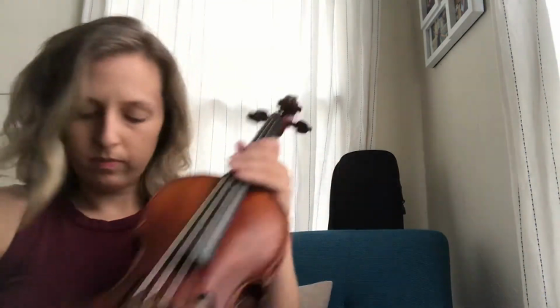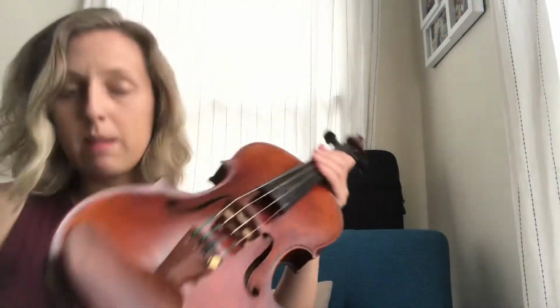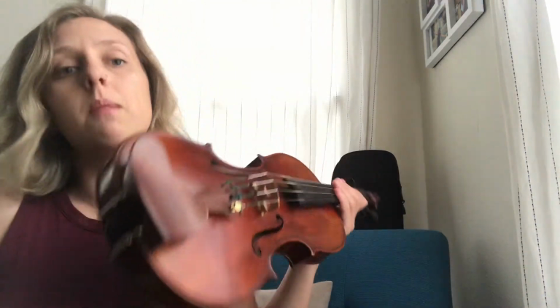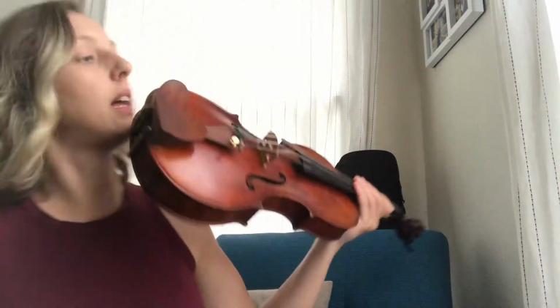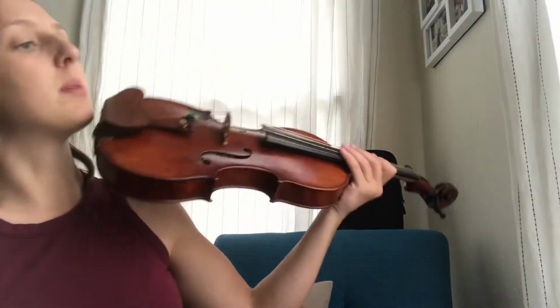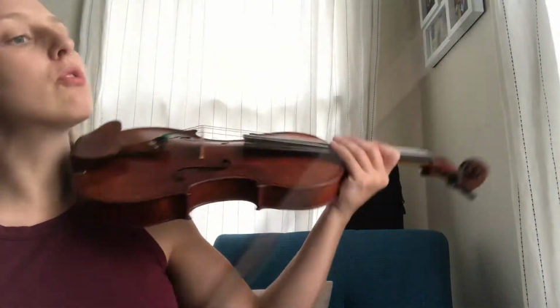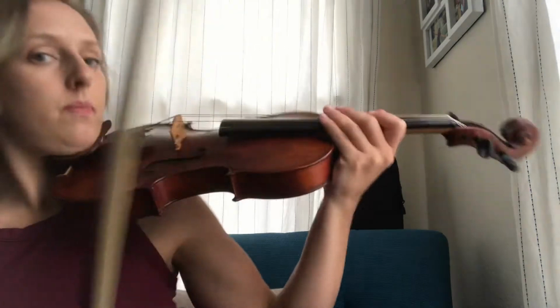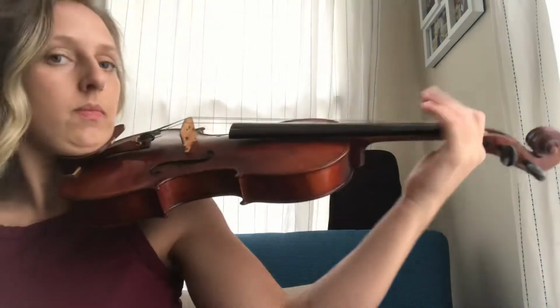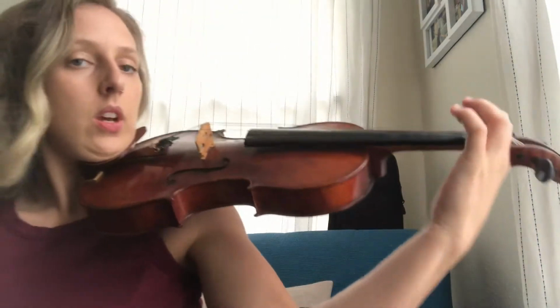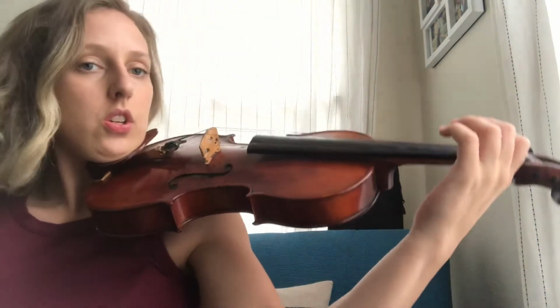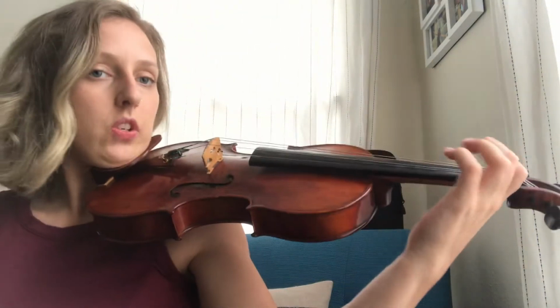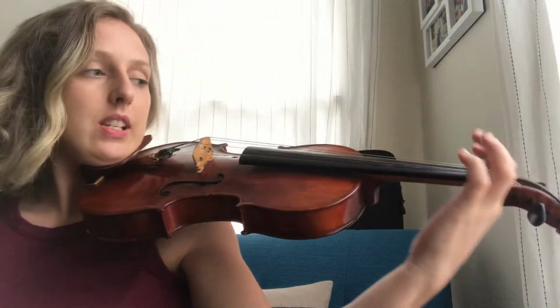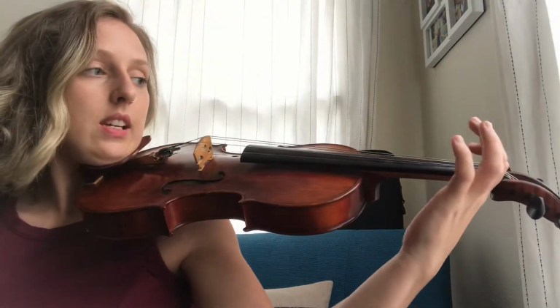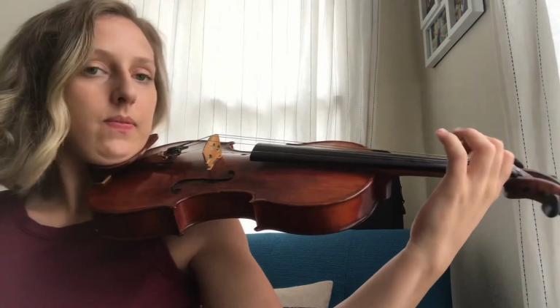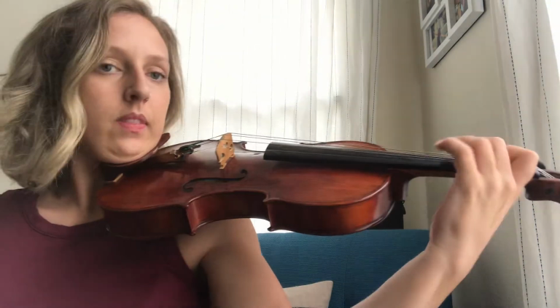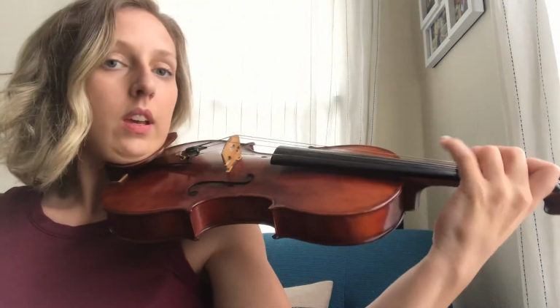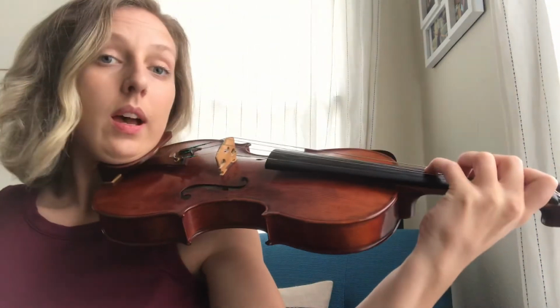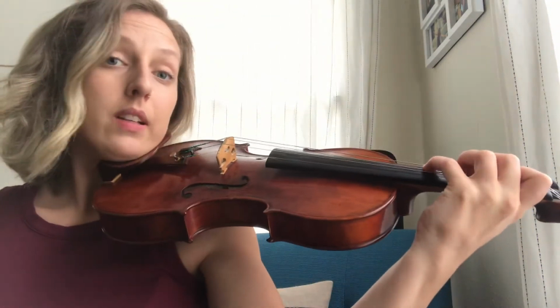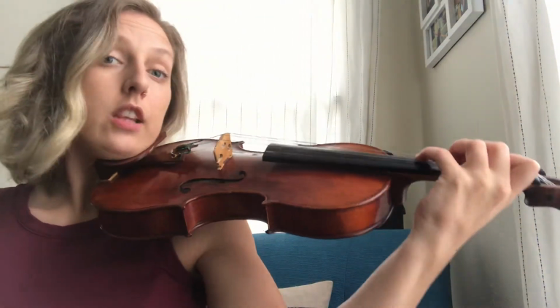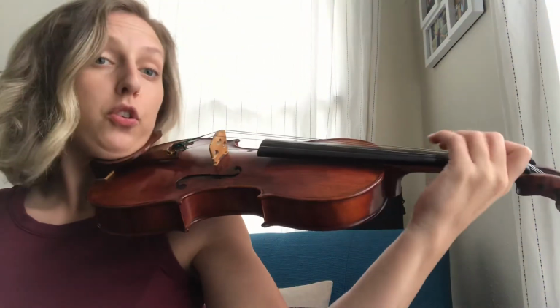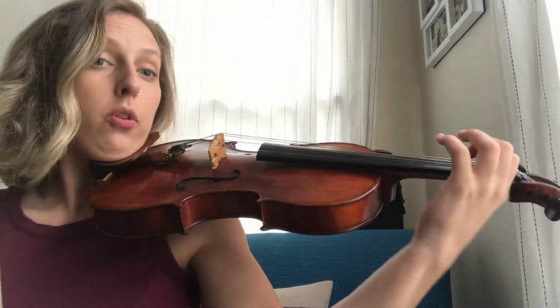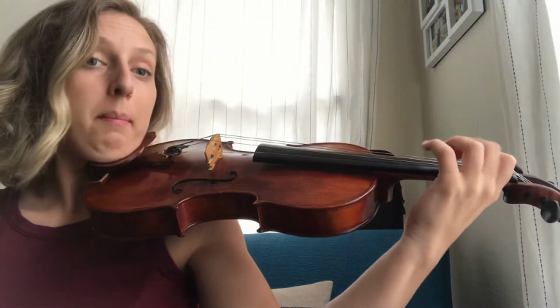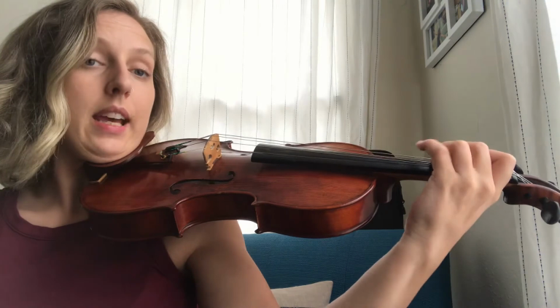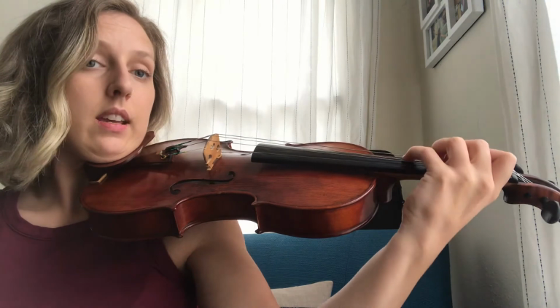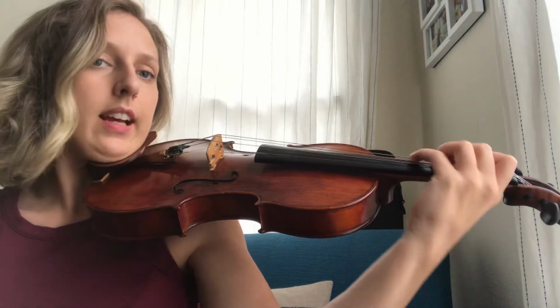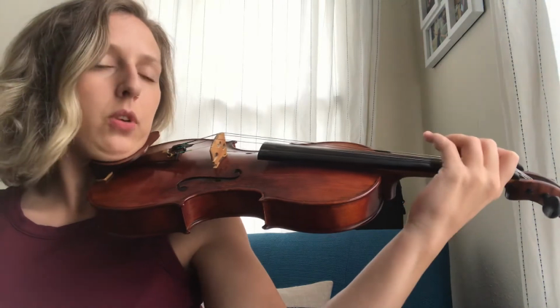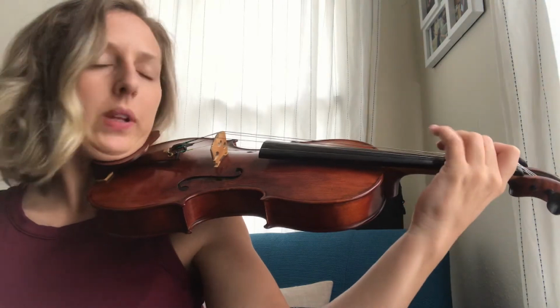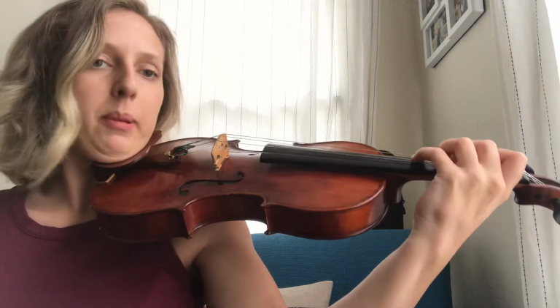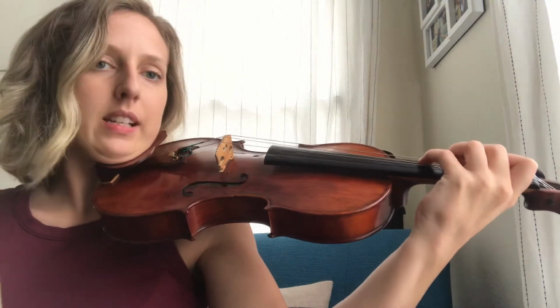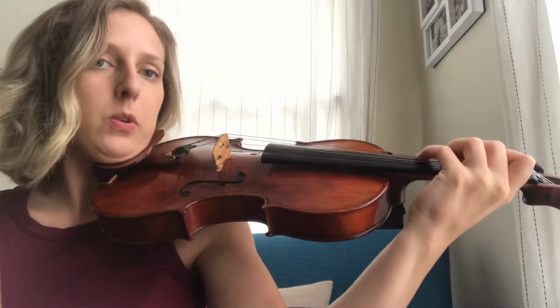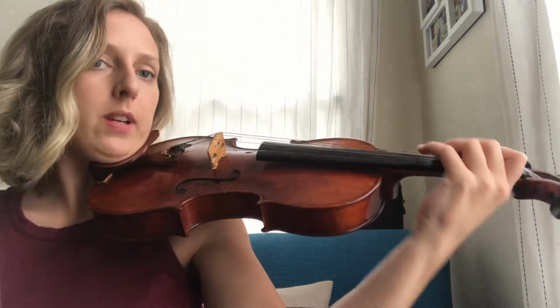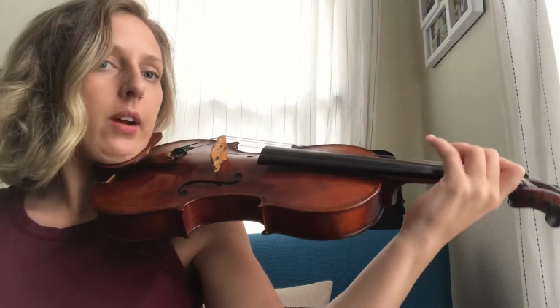Meet me in play position. Do is on D. I'm going to sing the first four and play, and the last four I'm only going to play to see if you can figure it out.